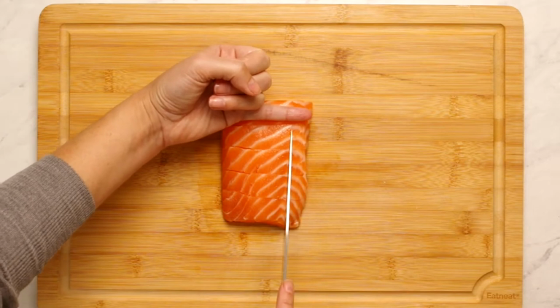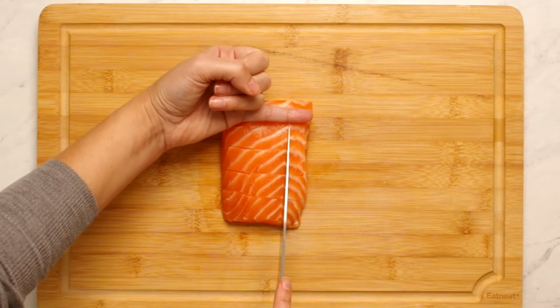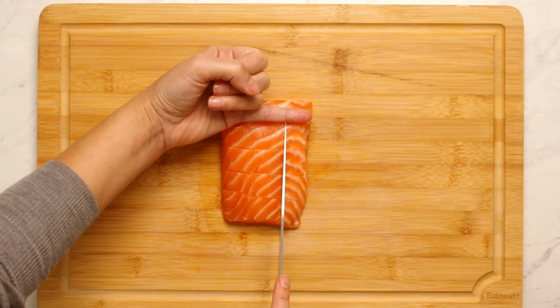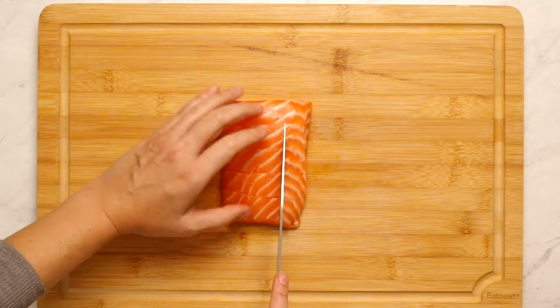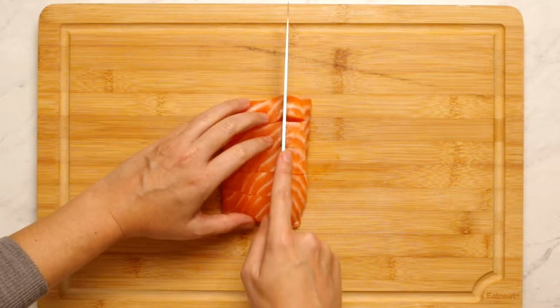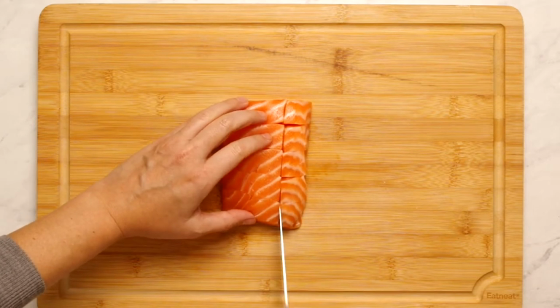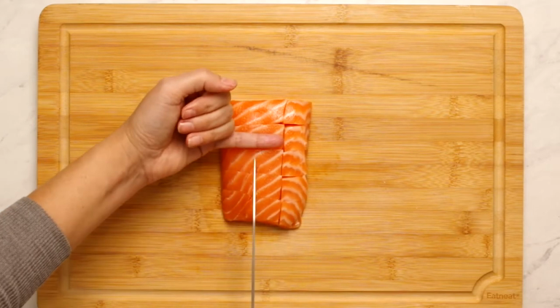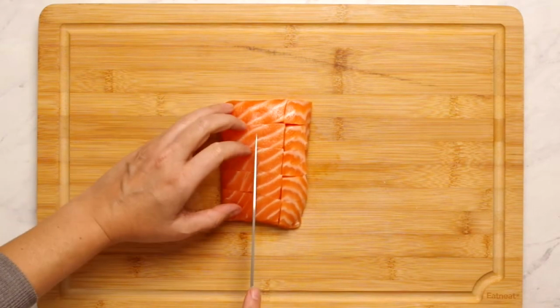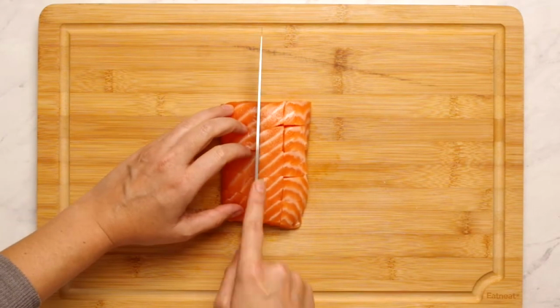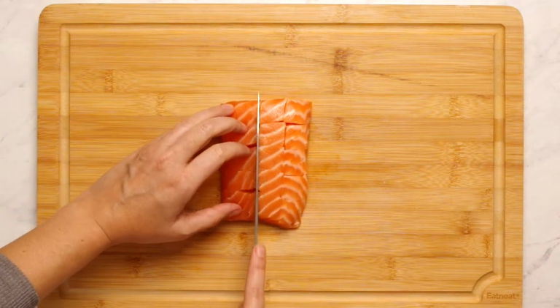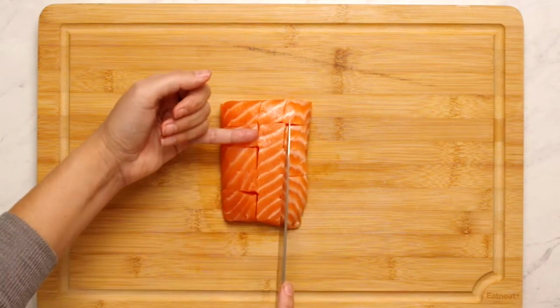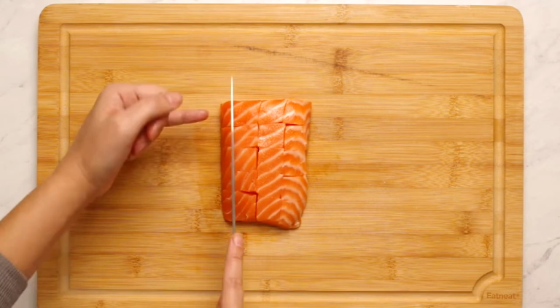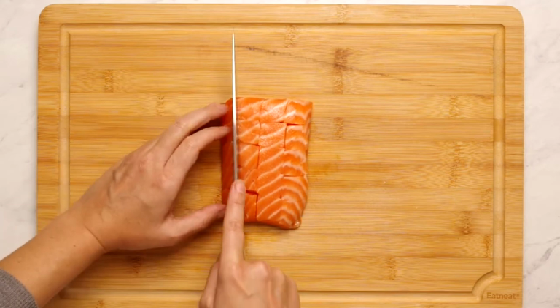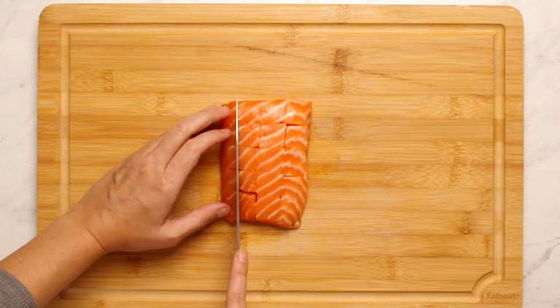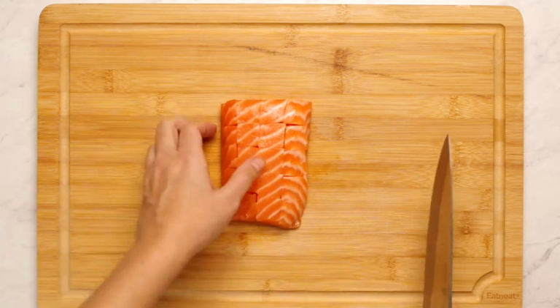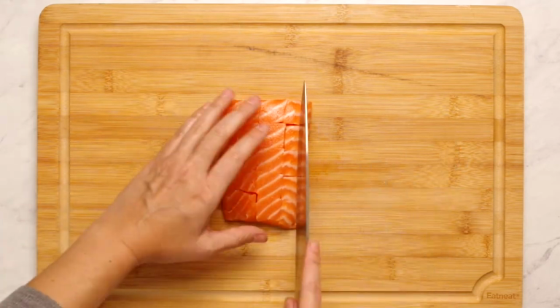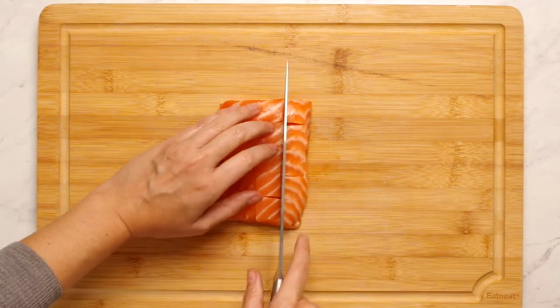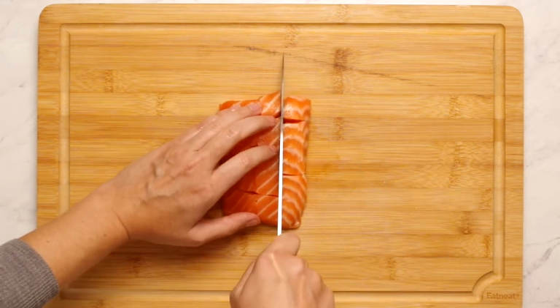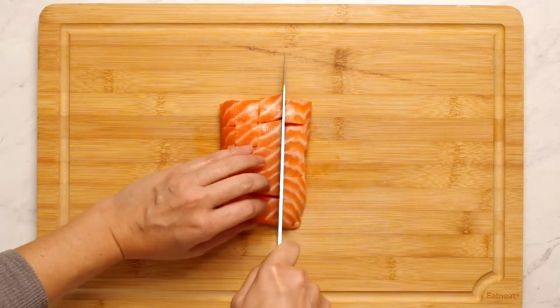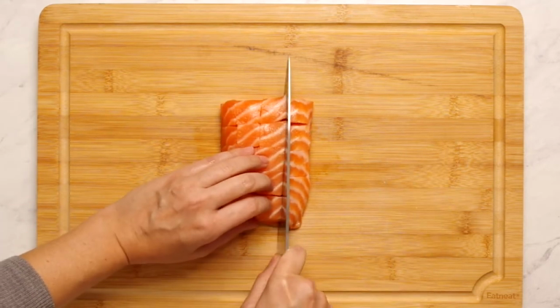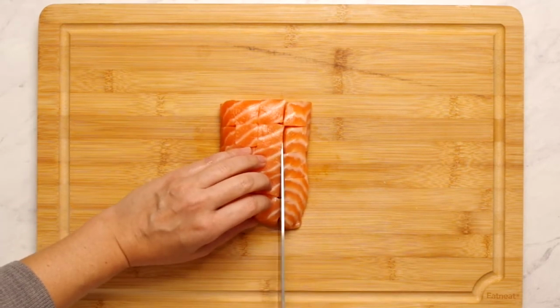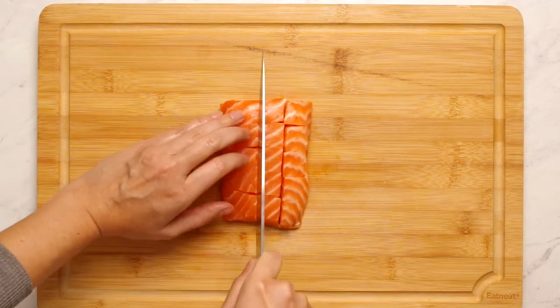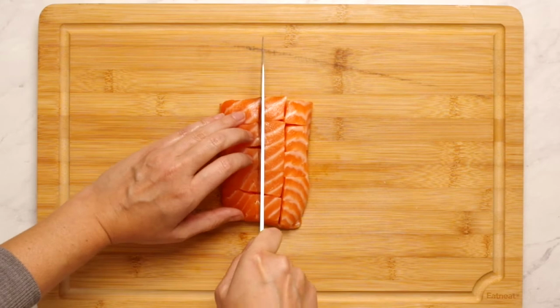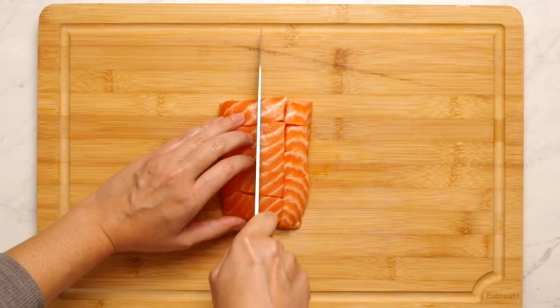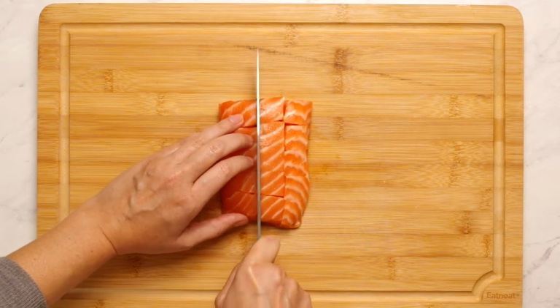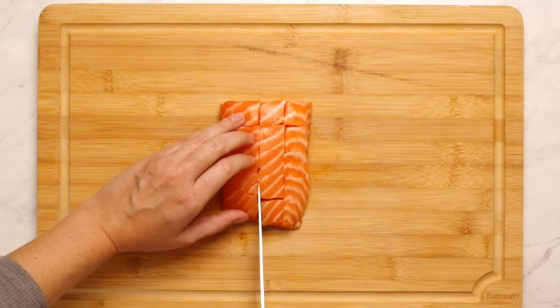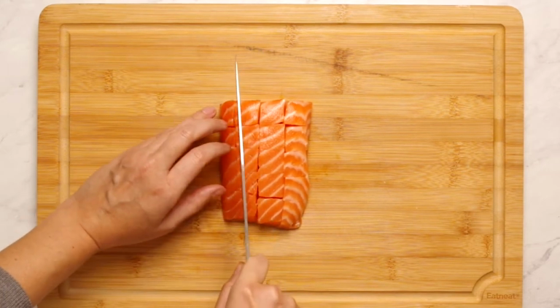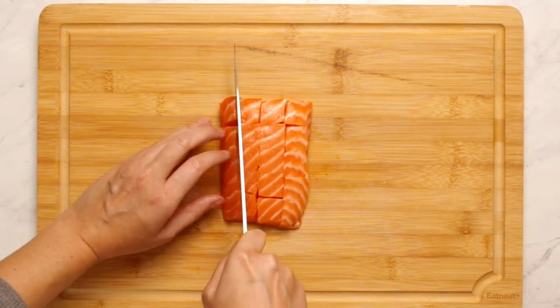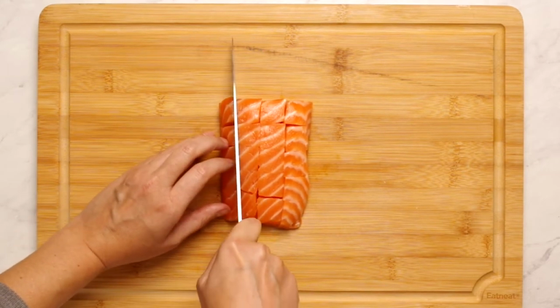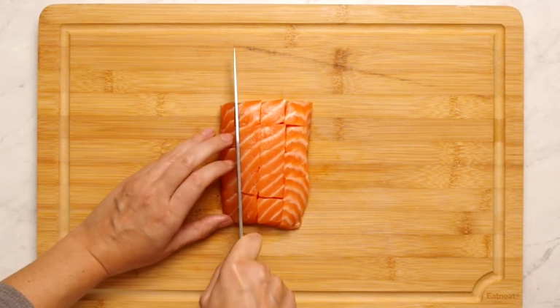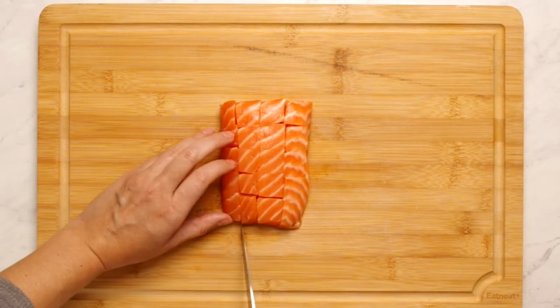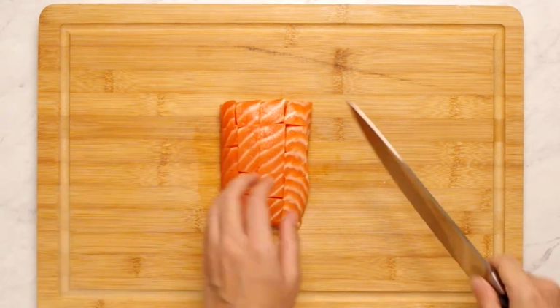I recommend measuring a part of your finger so you always have an idea of what's an inch. For me, it's the tip of my pinky and I'm scoring the fish first so I can get my measurements in place. I'm just being fussy because it's an Eric Ripert recipe.